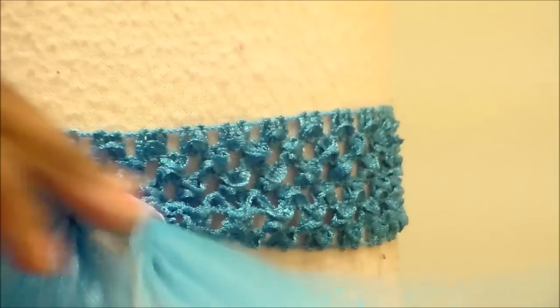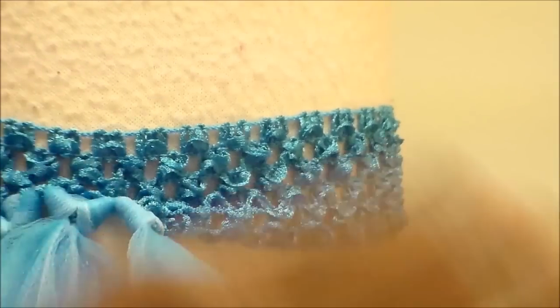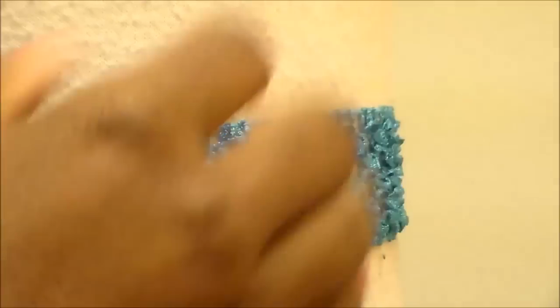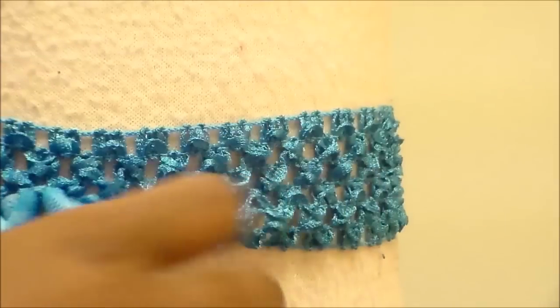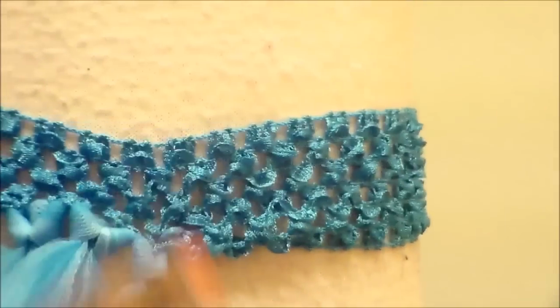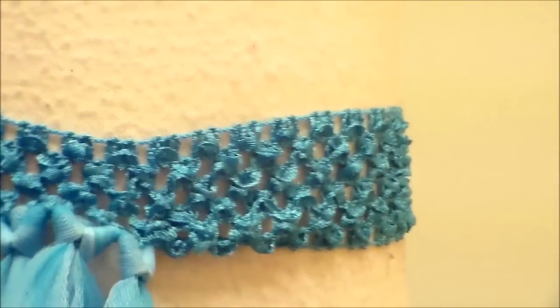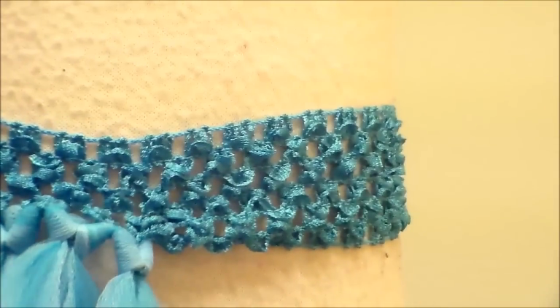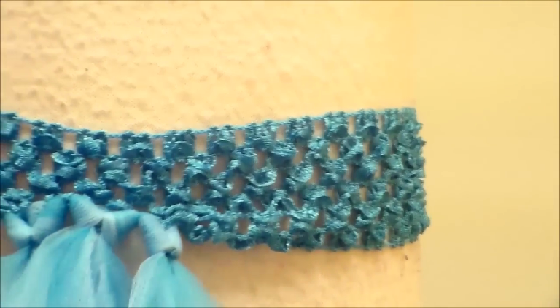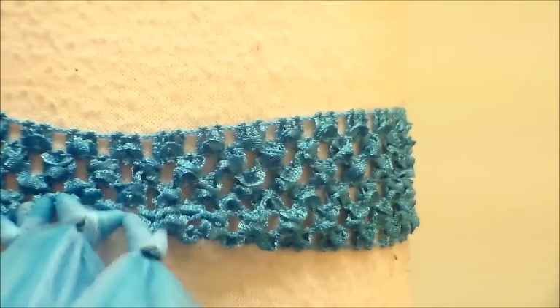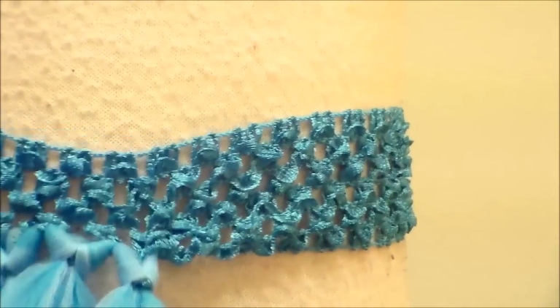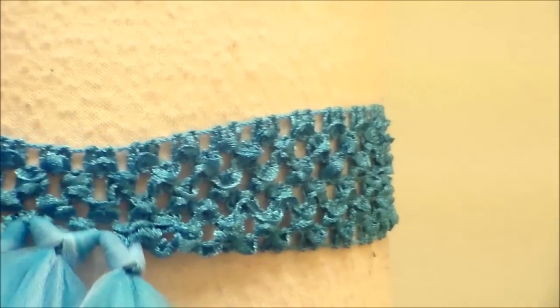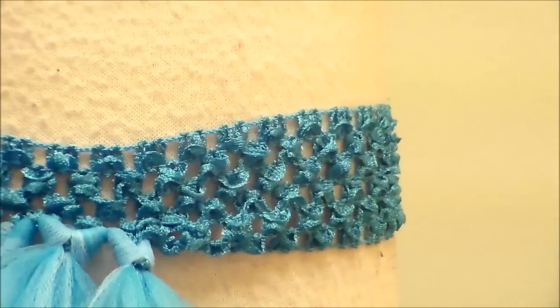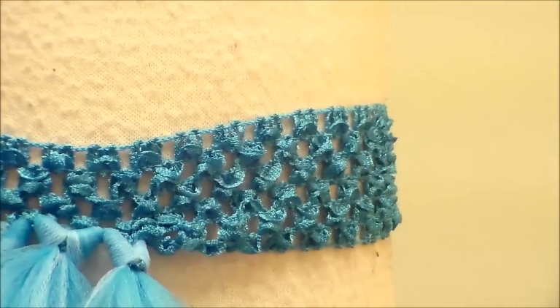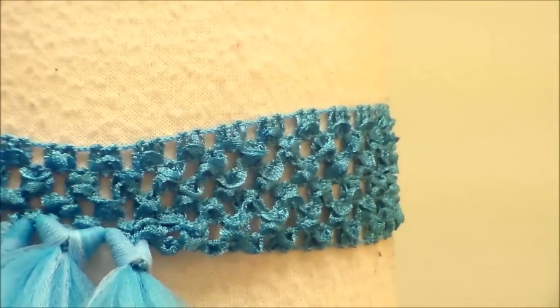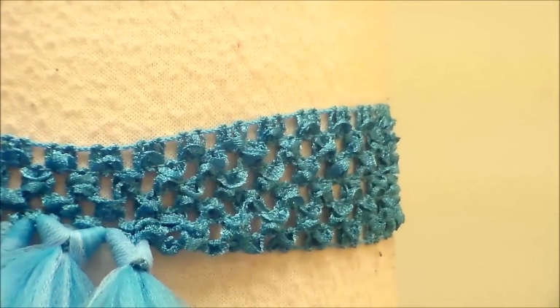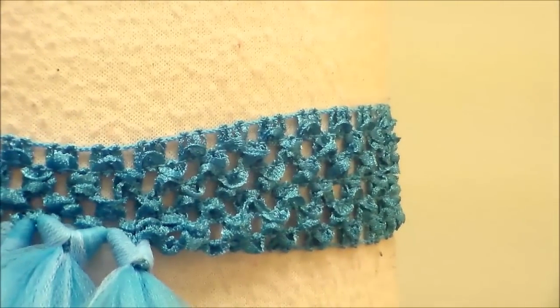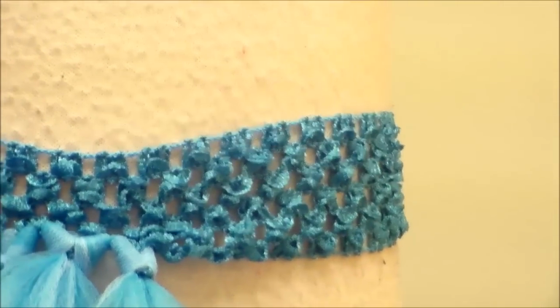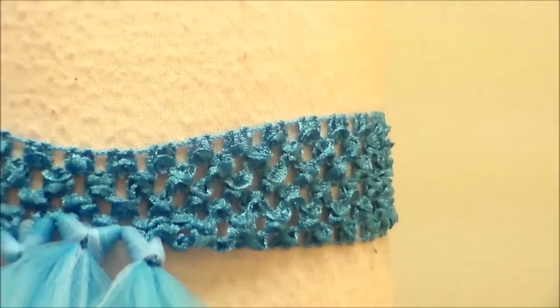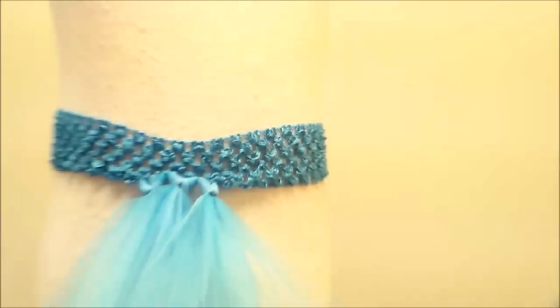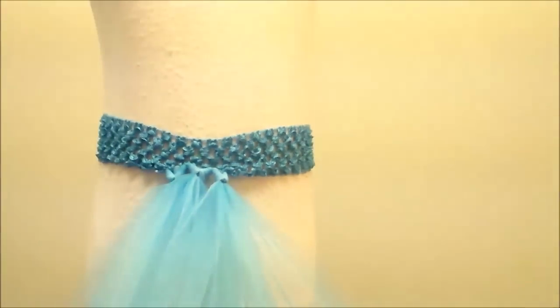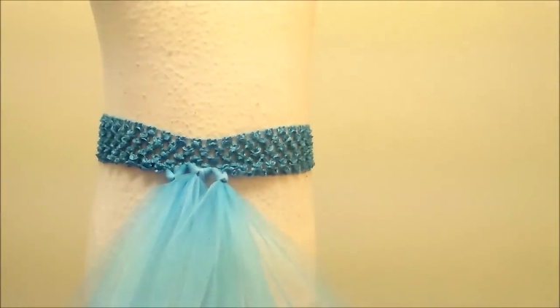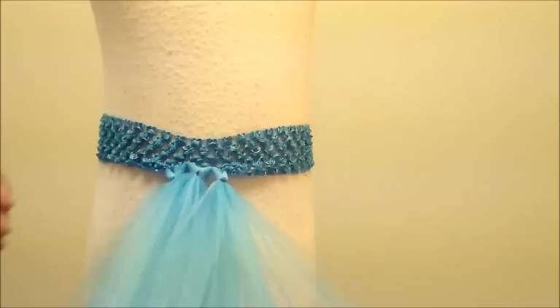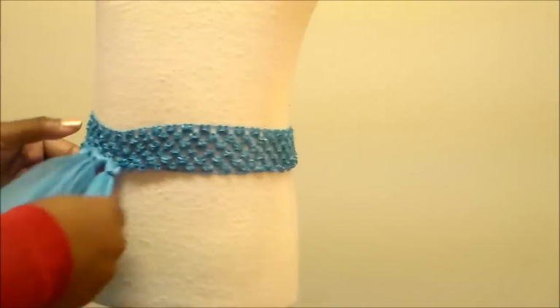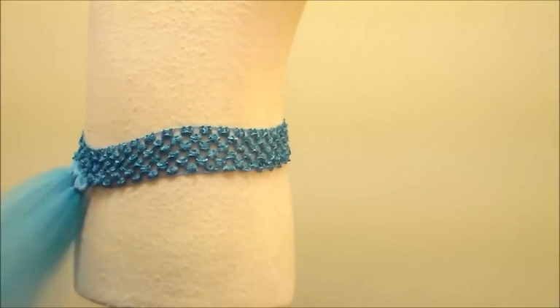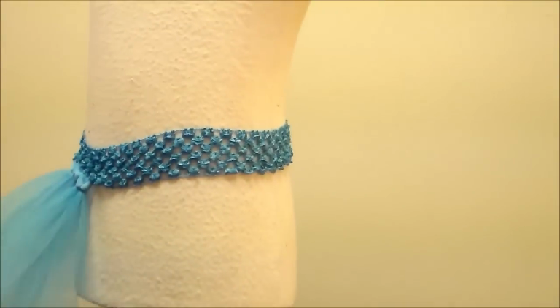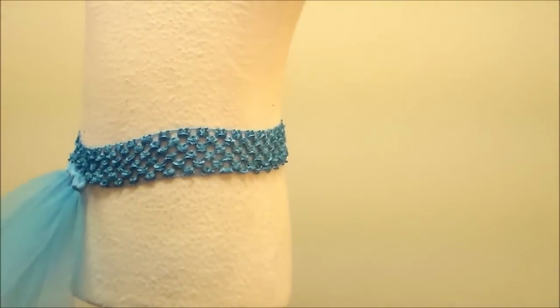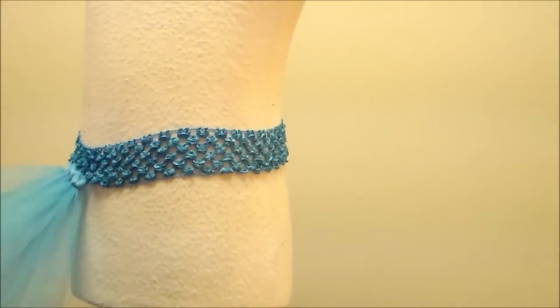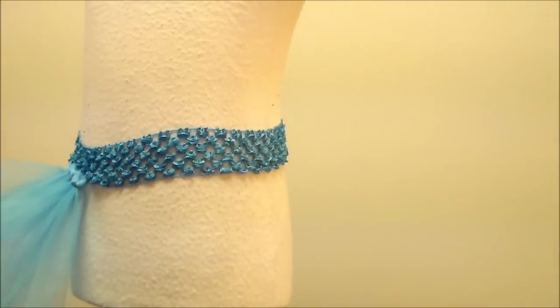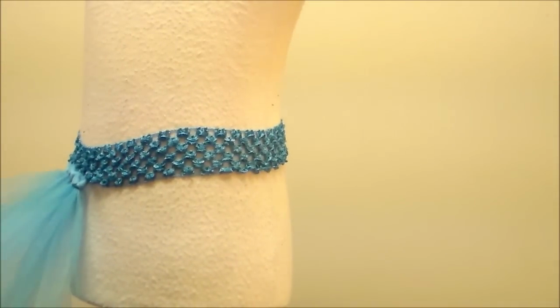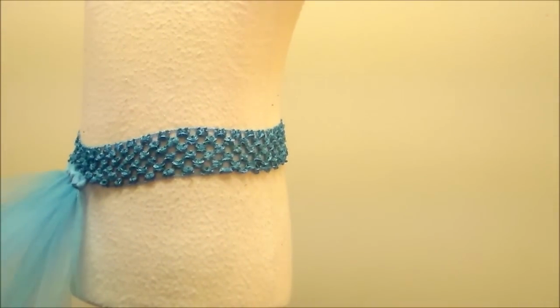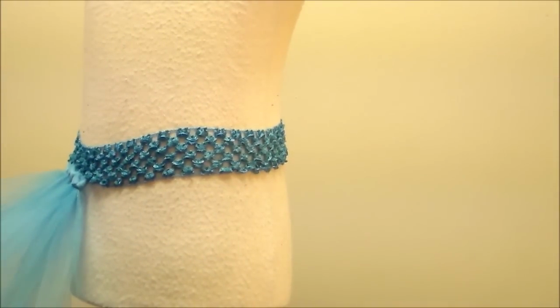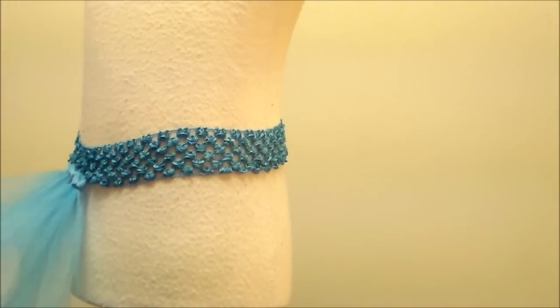If you're making a larger tutu, you may need to put tulle in every single hole. But if you're making a small one for a baby or toddler, you may not need to.